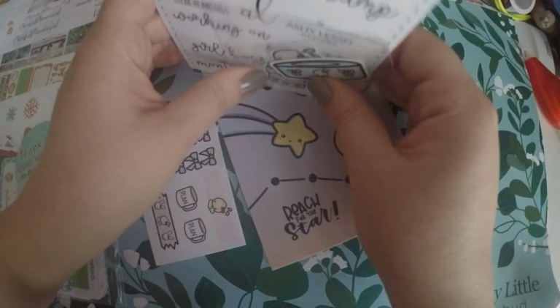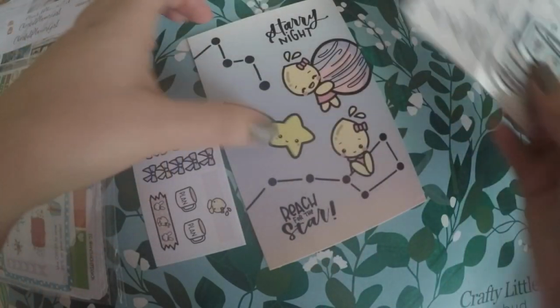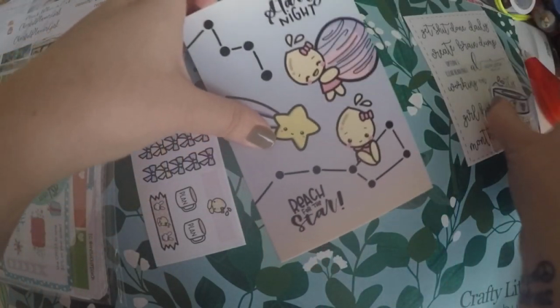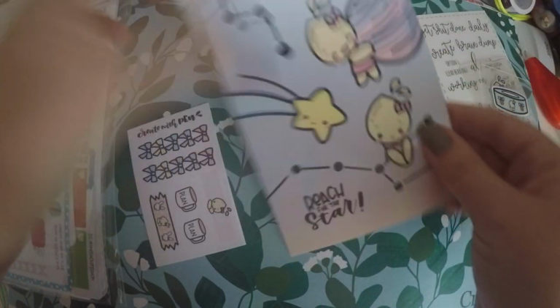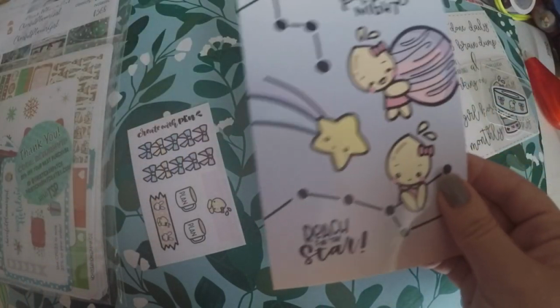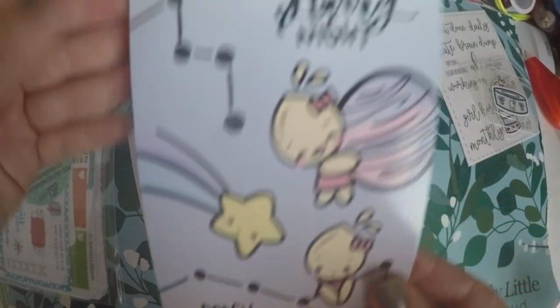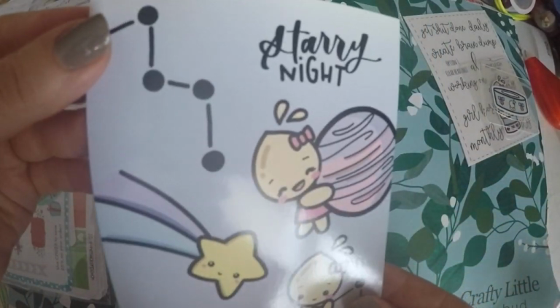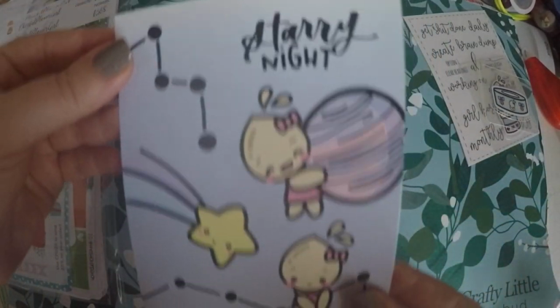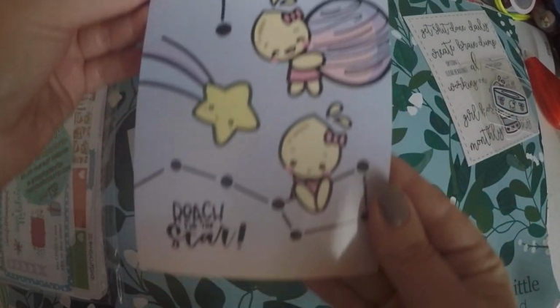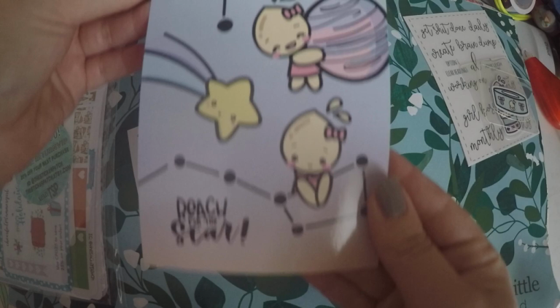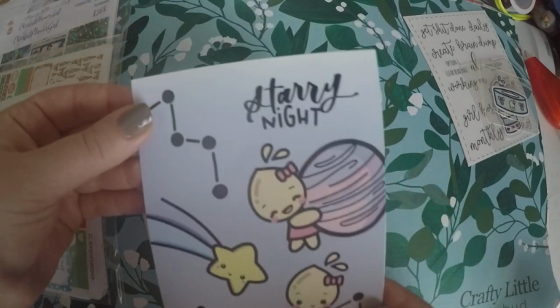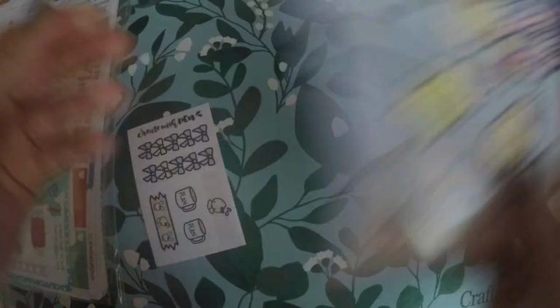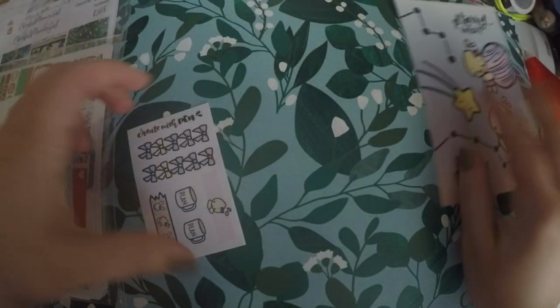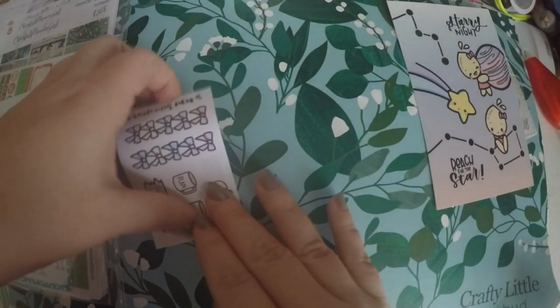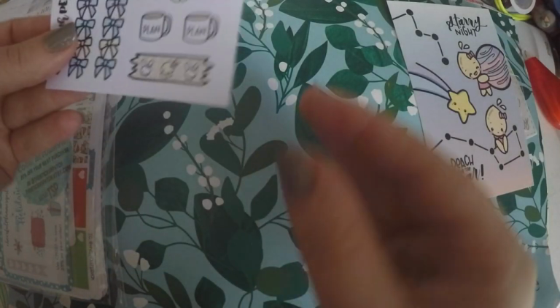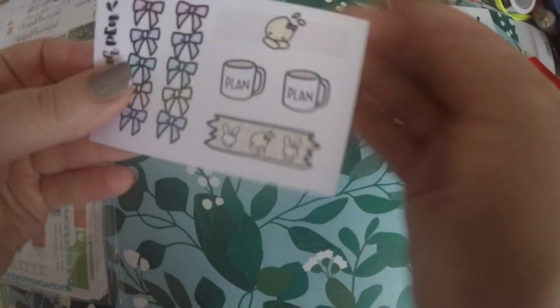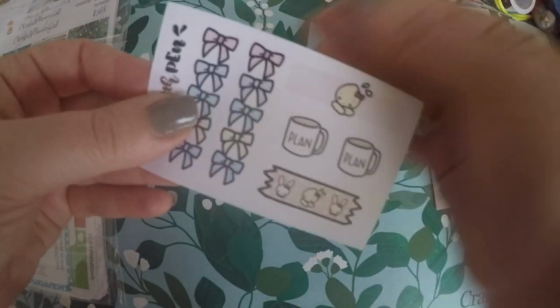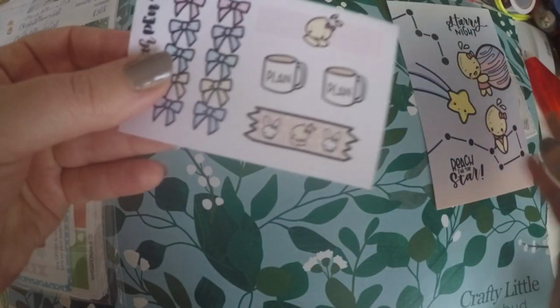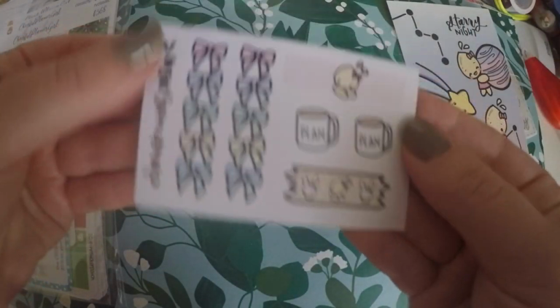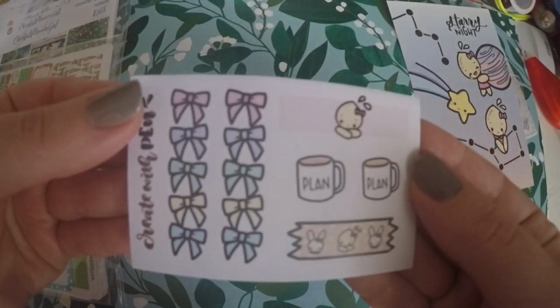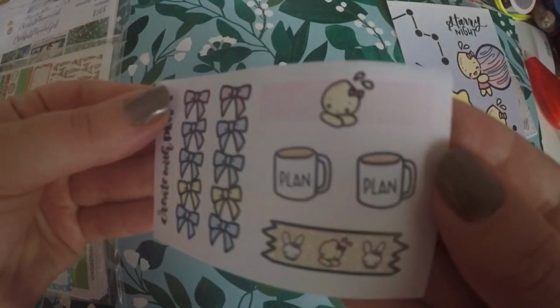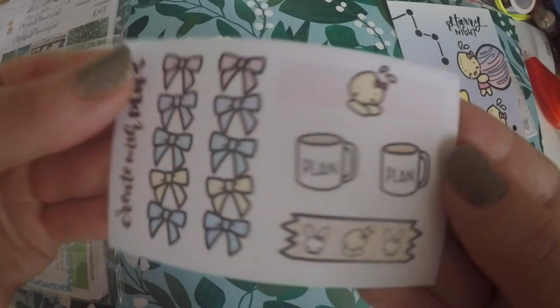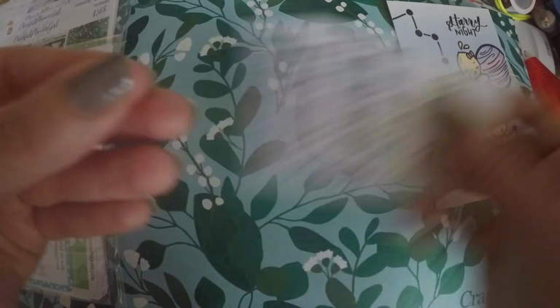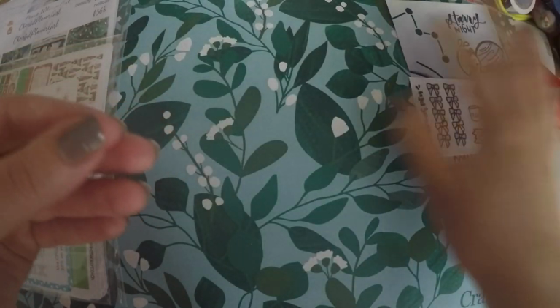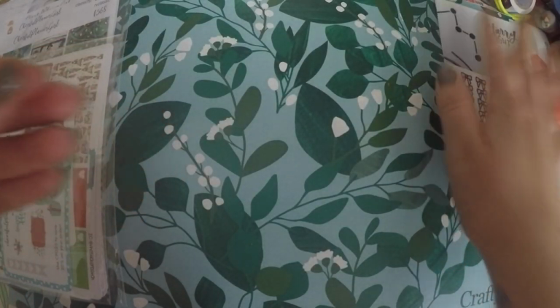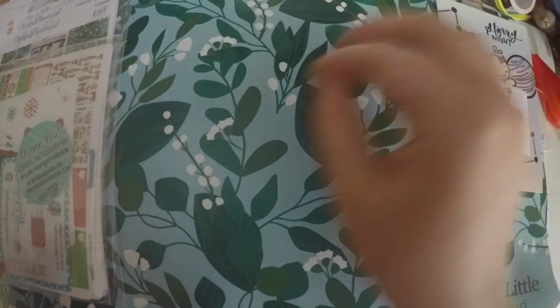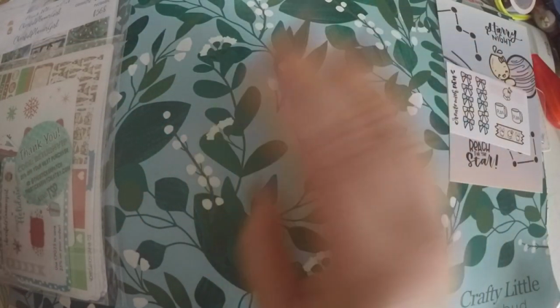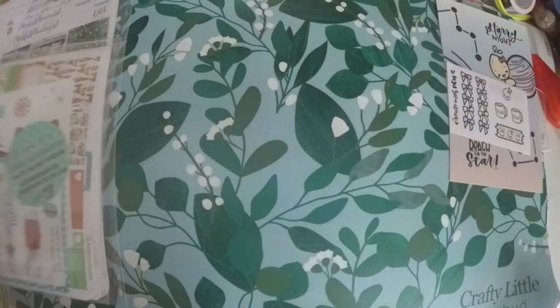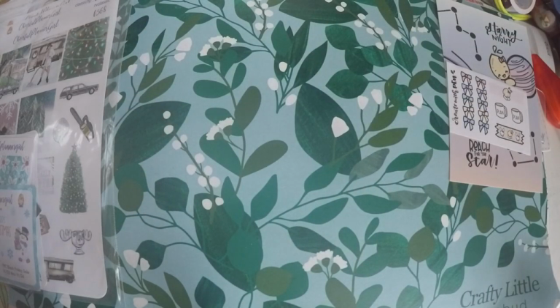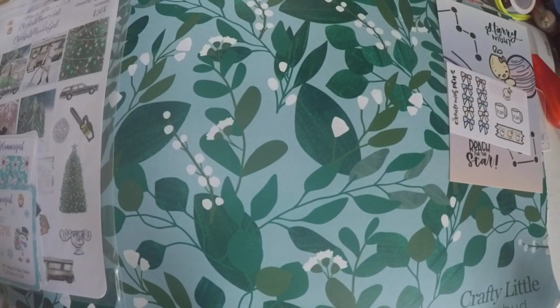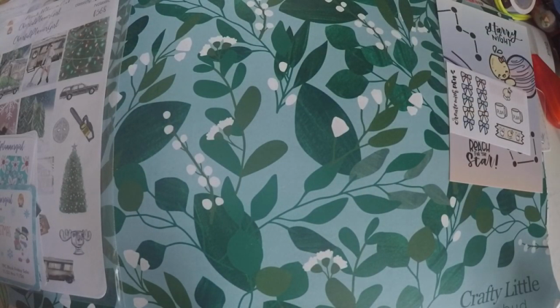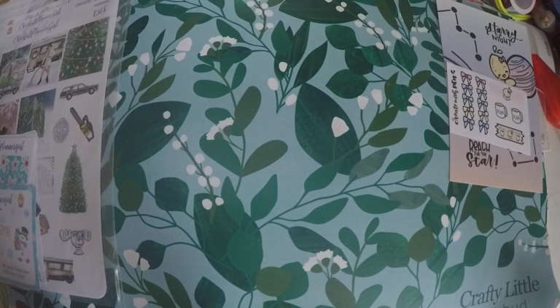You got a sheet per card you ordered, so I got two sheets of those. And then you got a cute little journaling card, as always. And then here is the current little sampler. It was not a huge order, but I still wanted to go ahead and show you it.